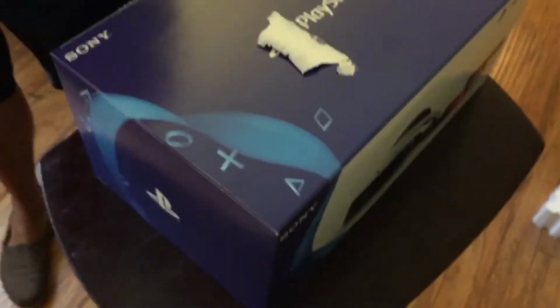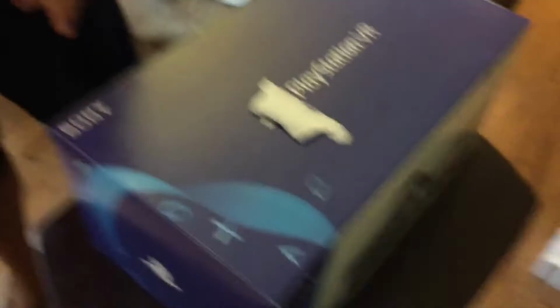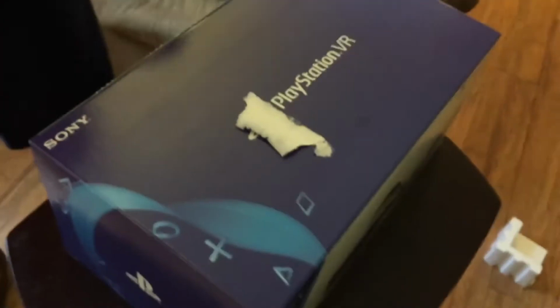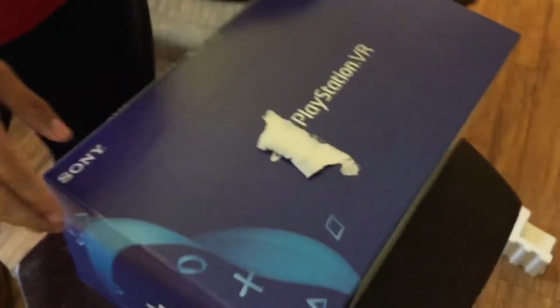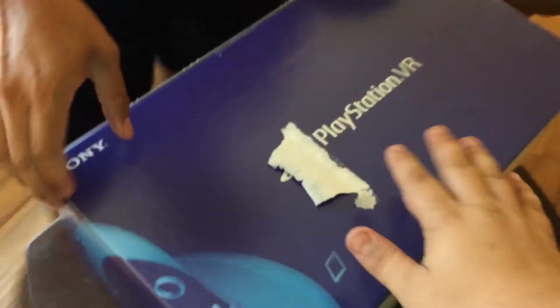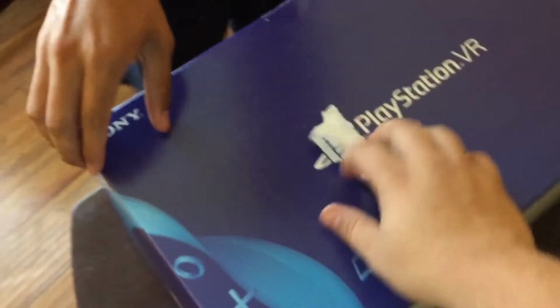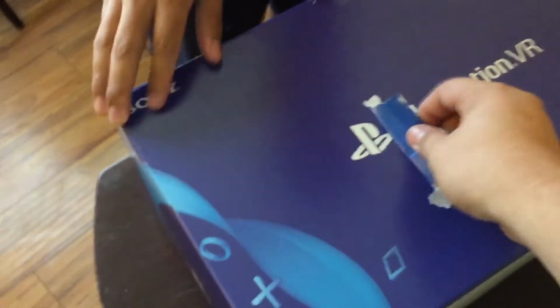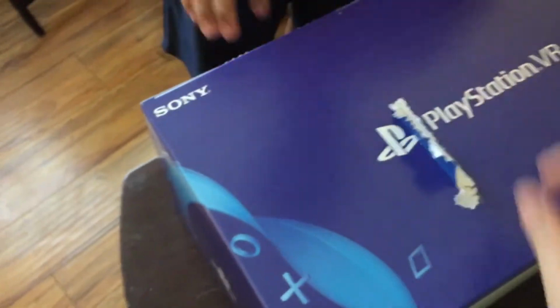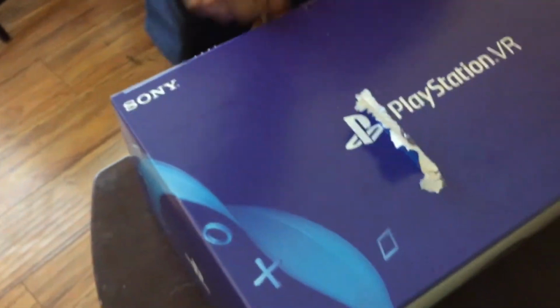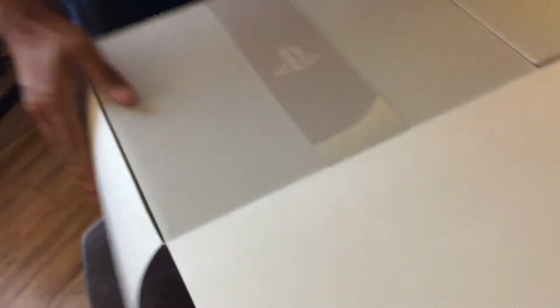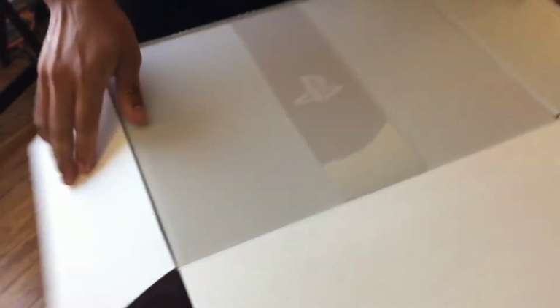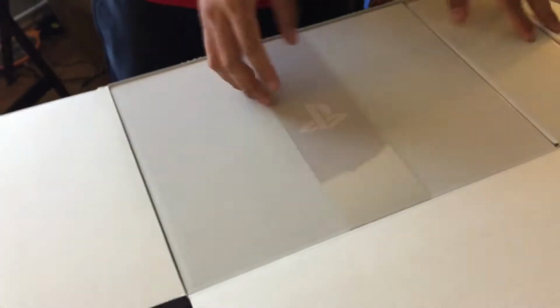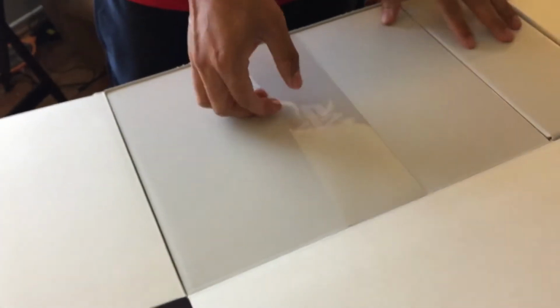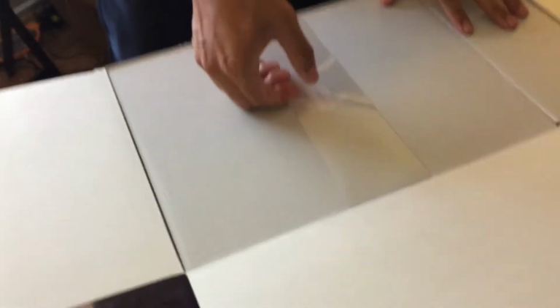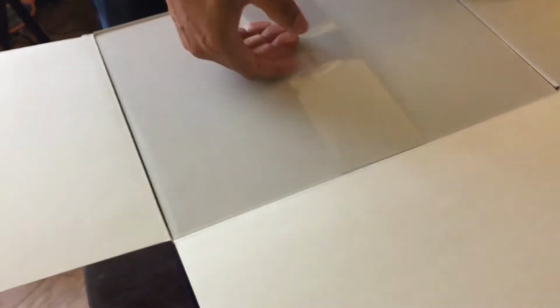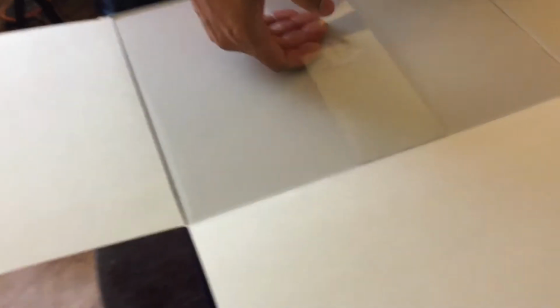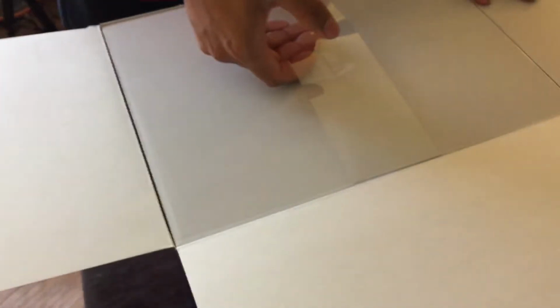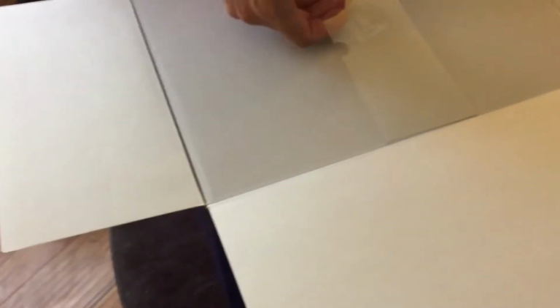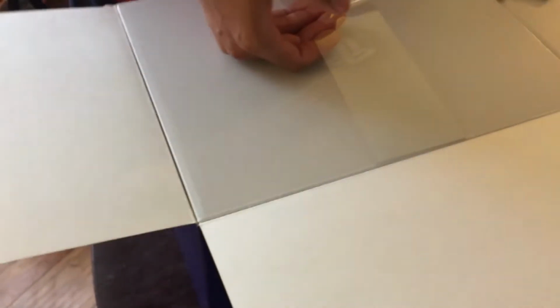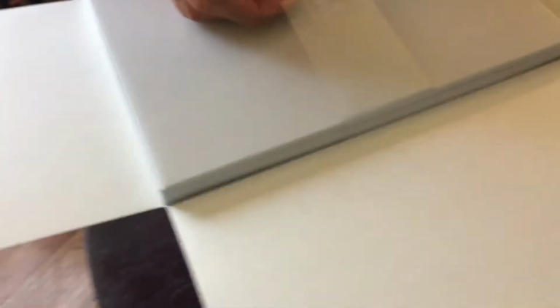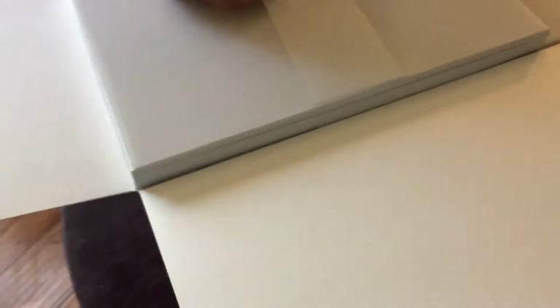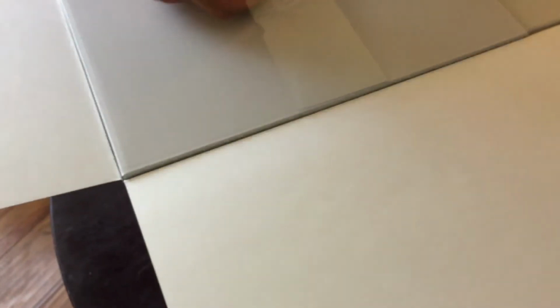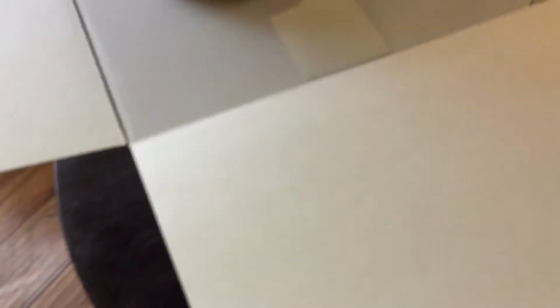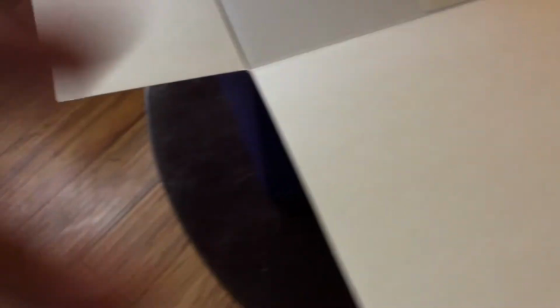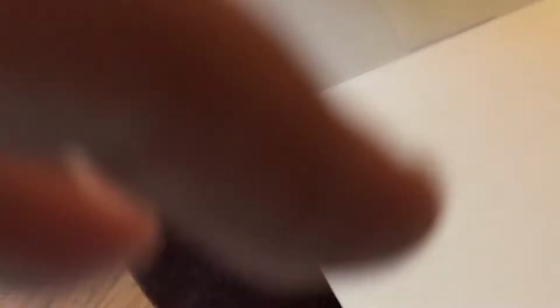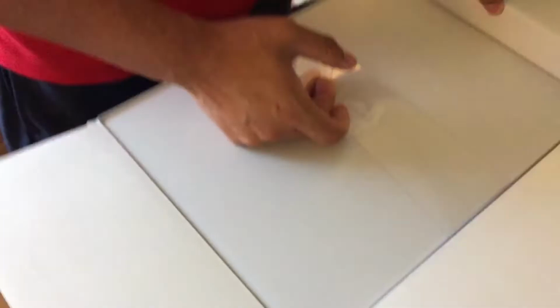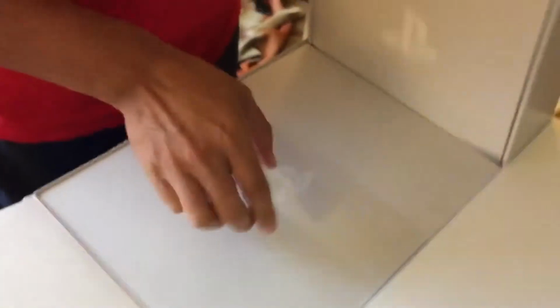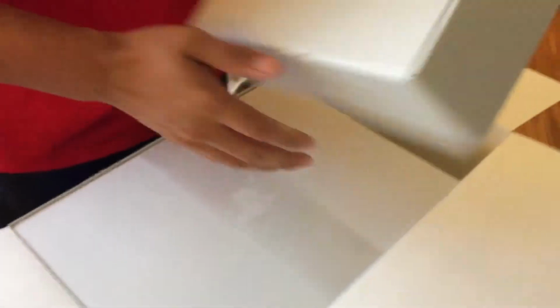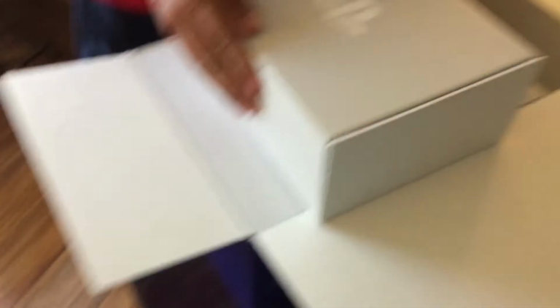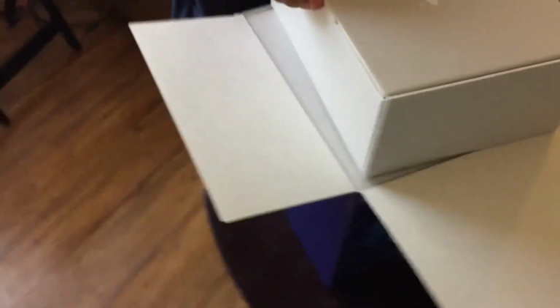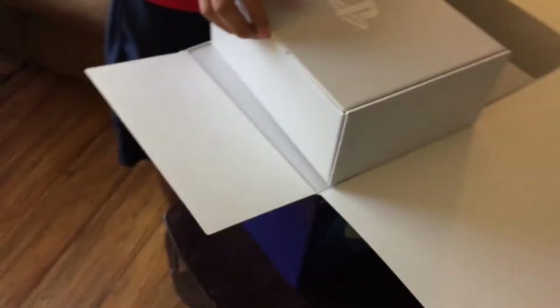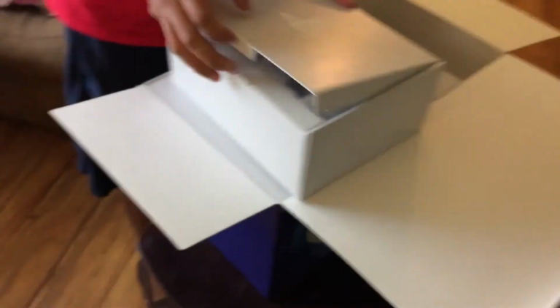Alright, oh my god, look at that beautiful PlayStation logo! Awesome, so good. Alright, let's see what we got here.